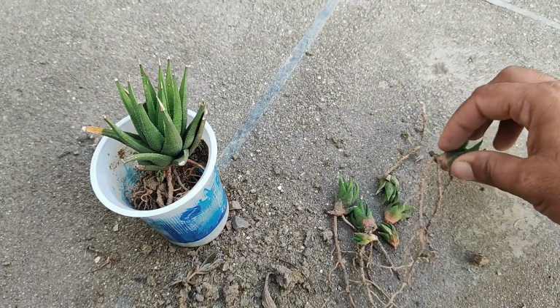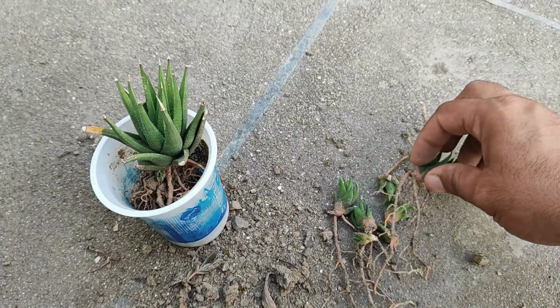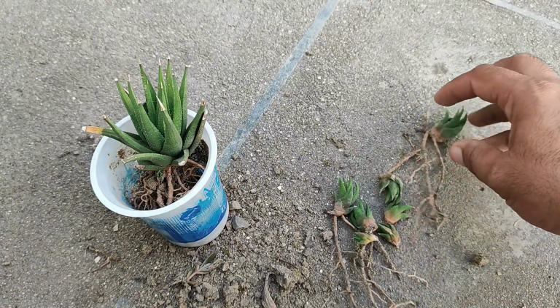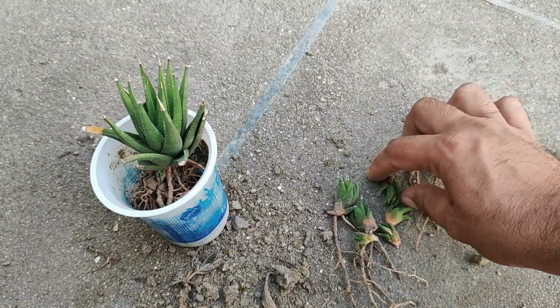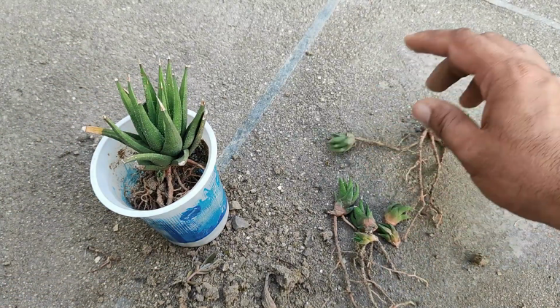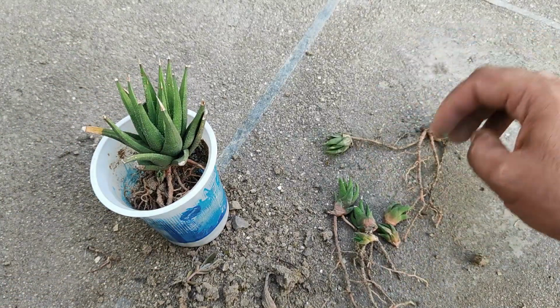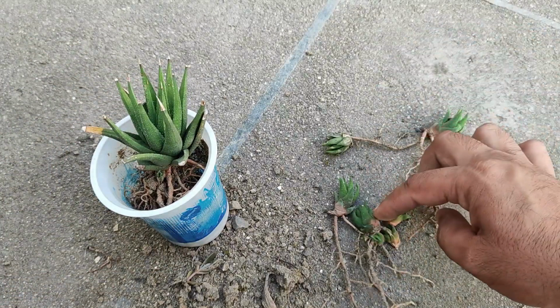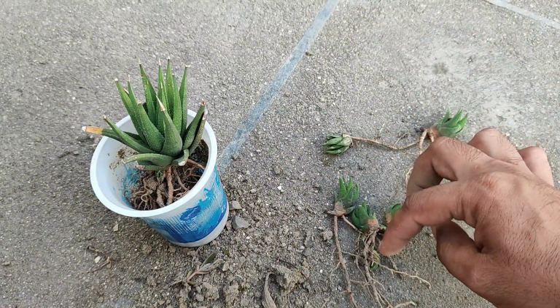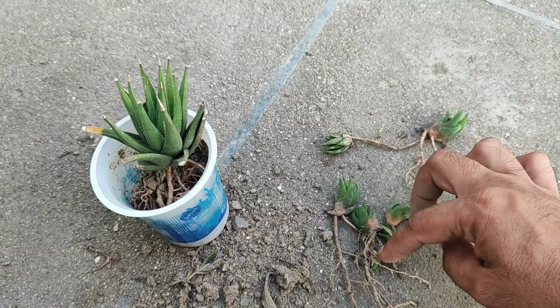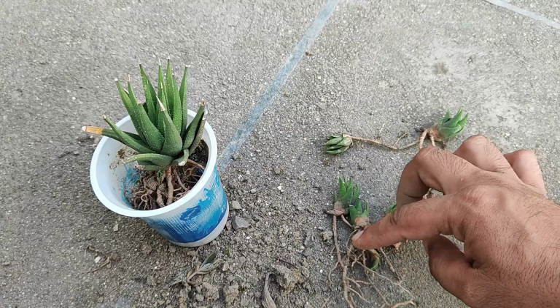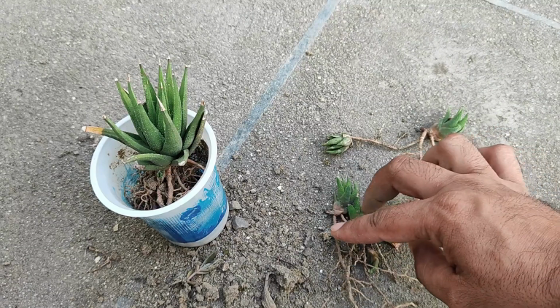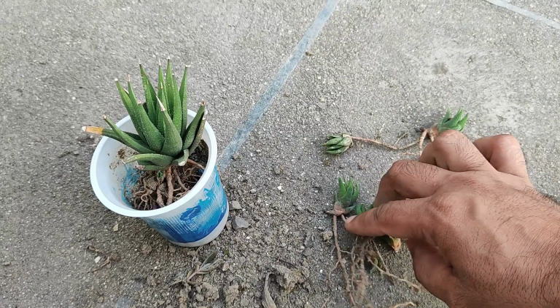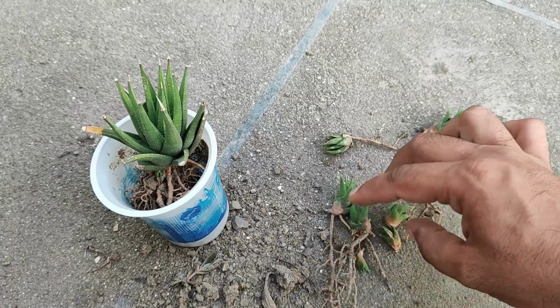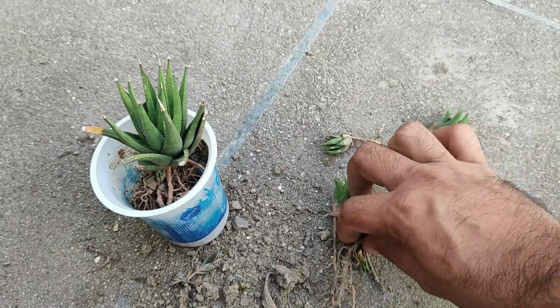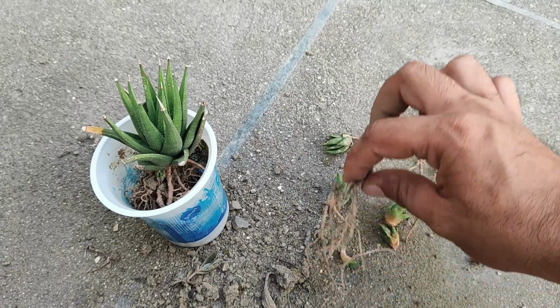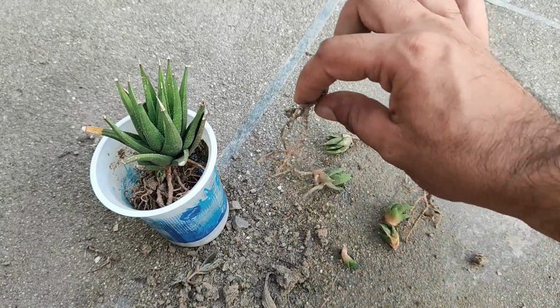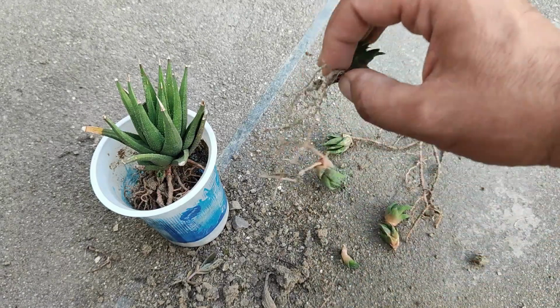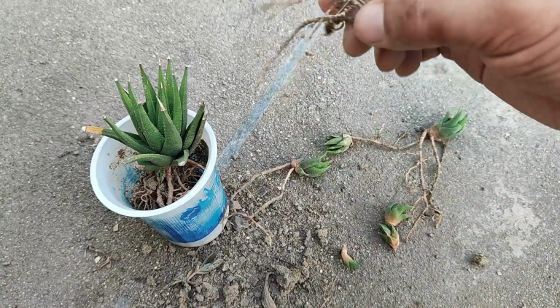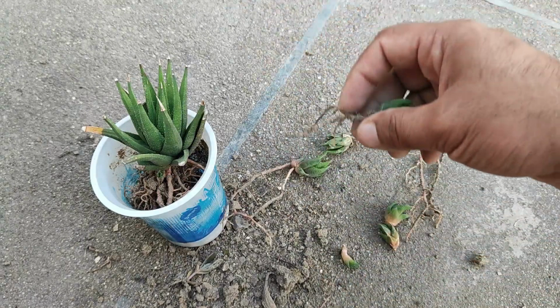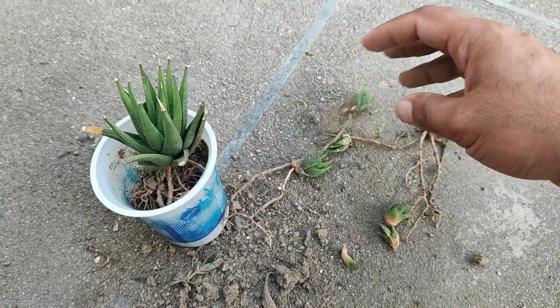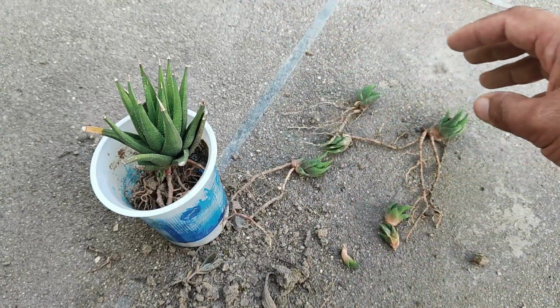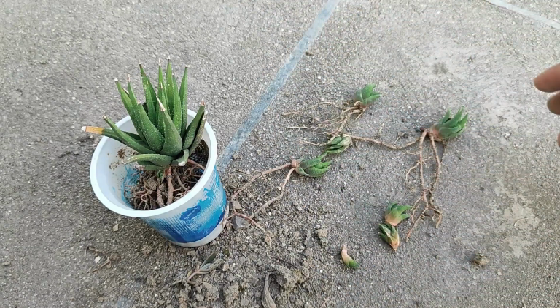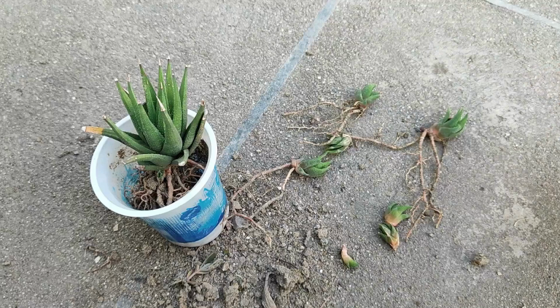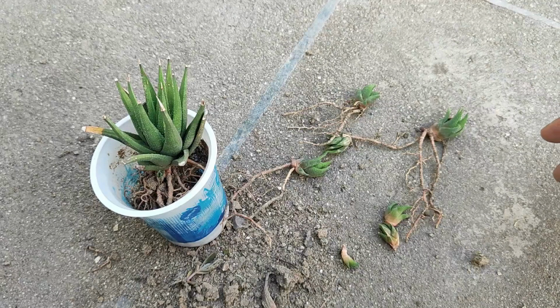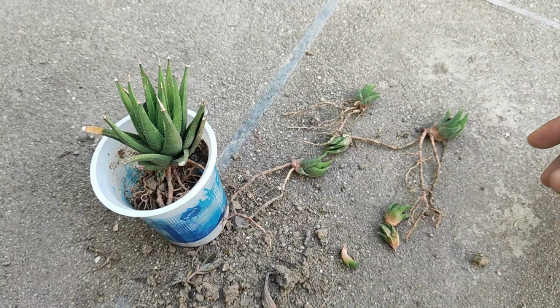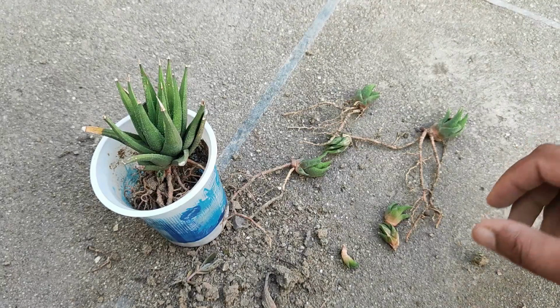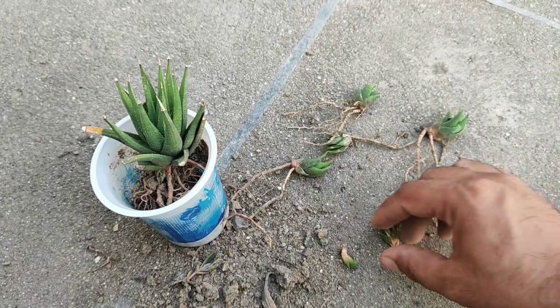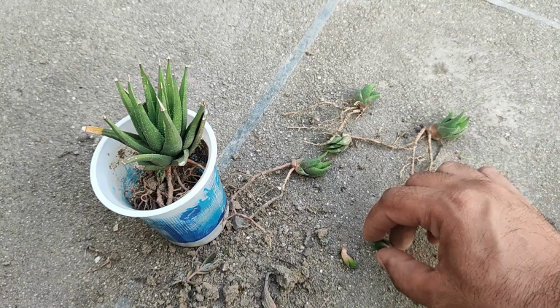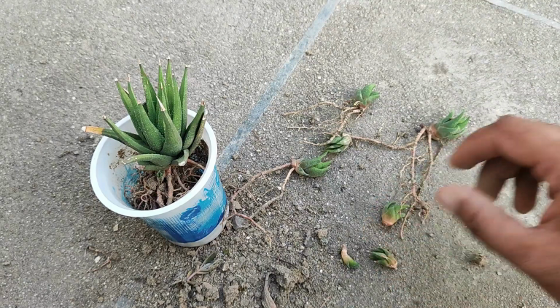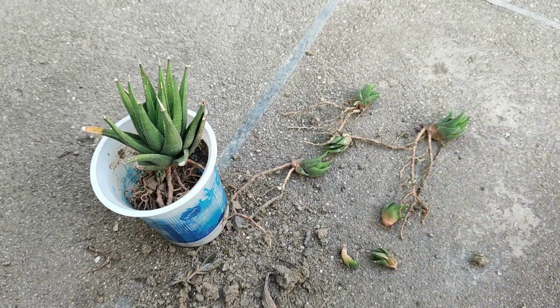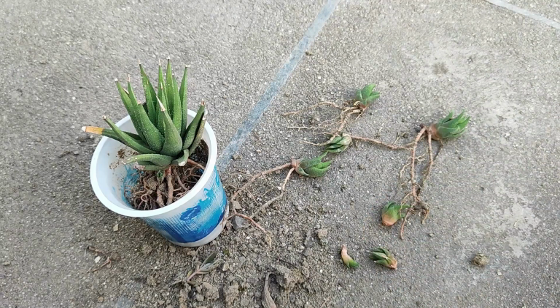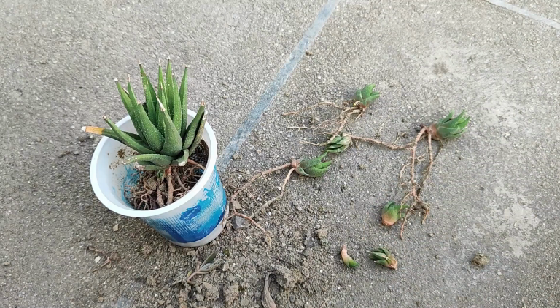Now we will let them dry for some days — like two to three days minimum — and then we will plant them out in the soil and simple sand media.